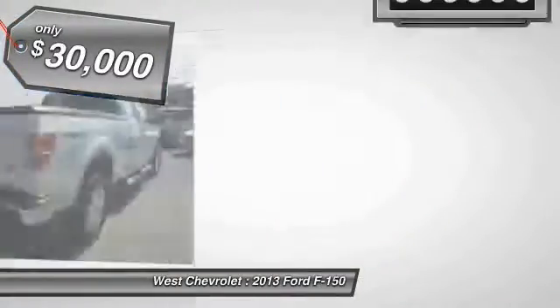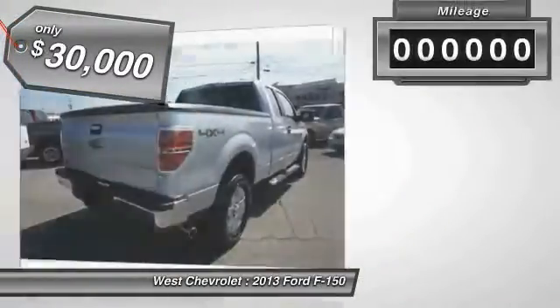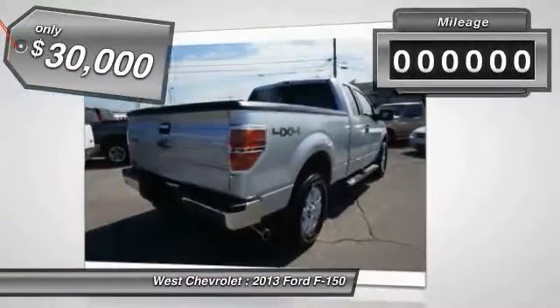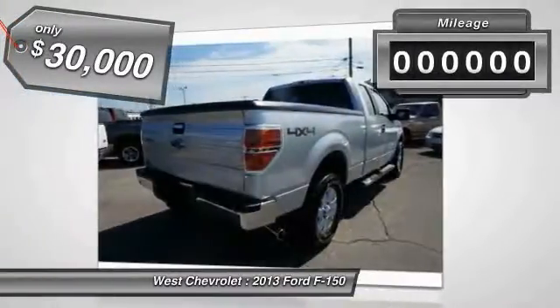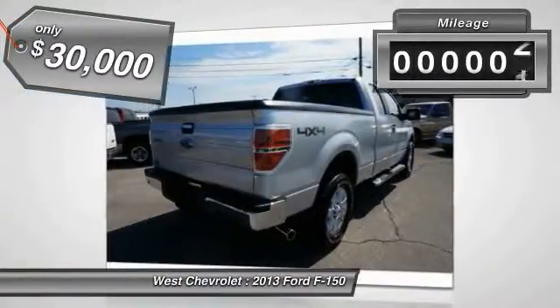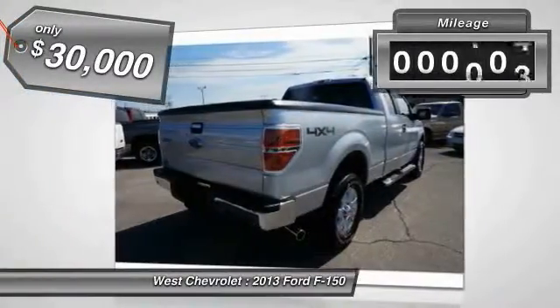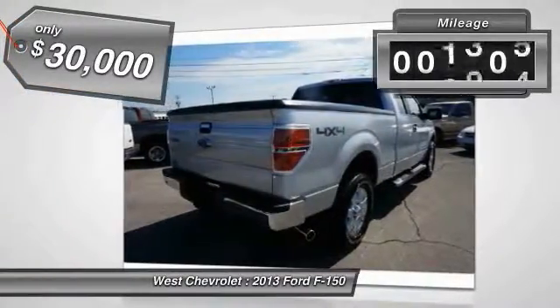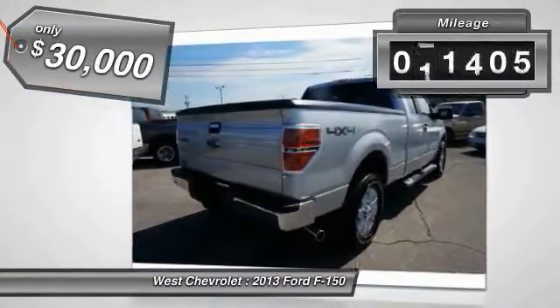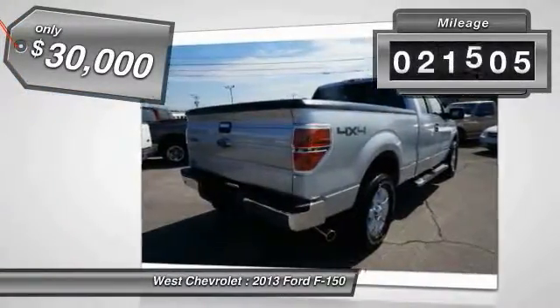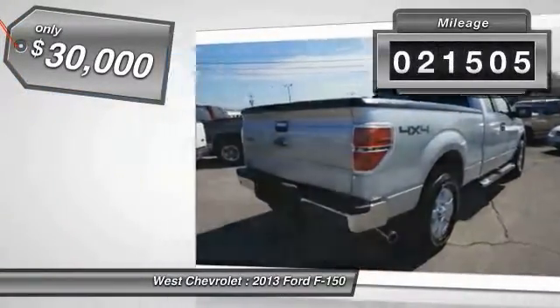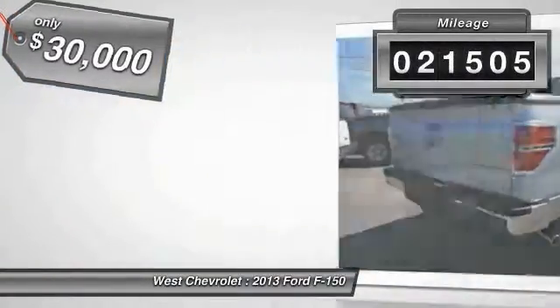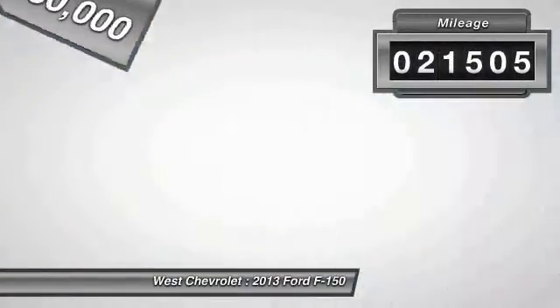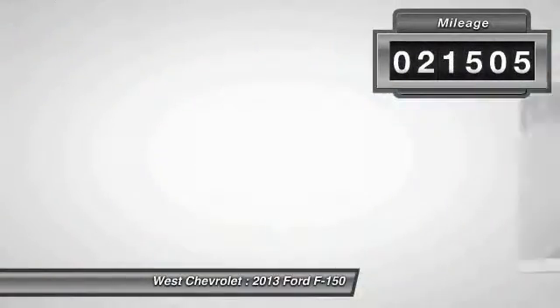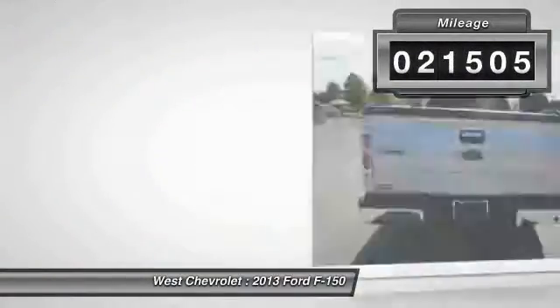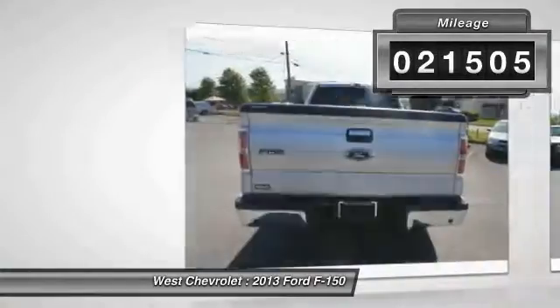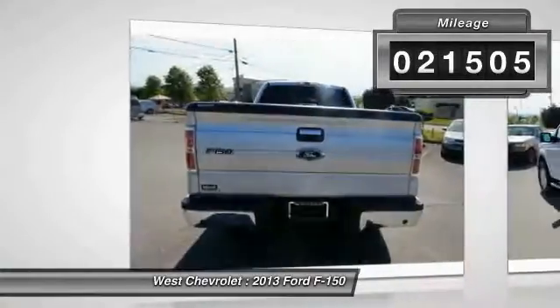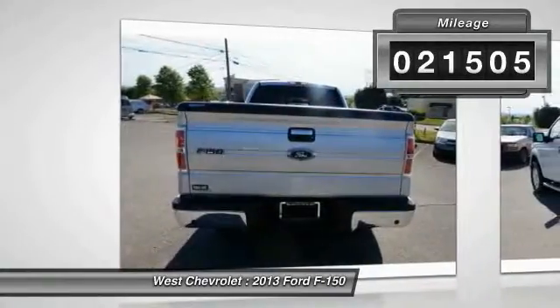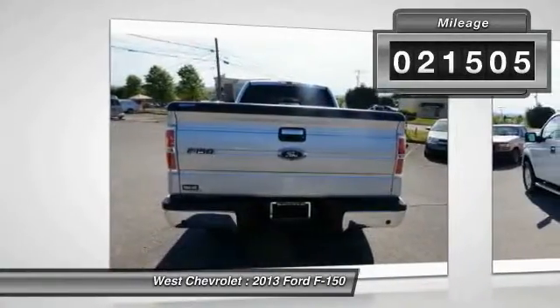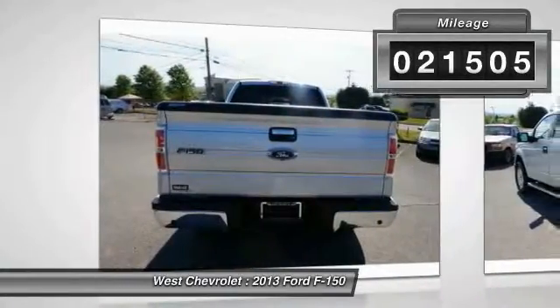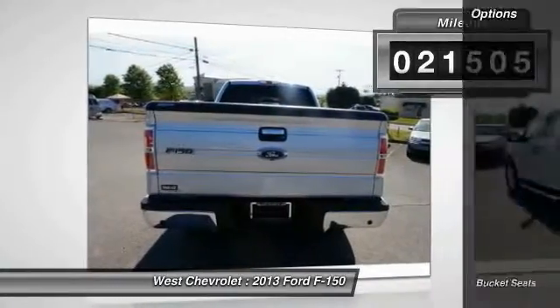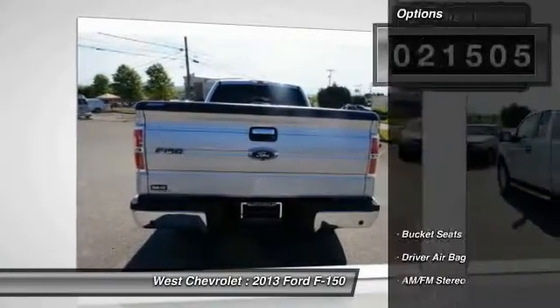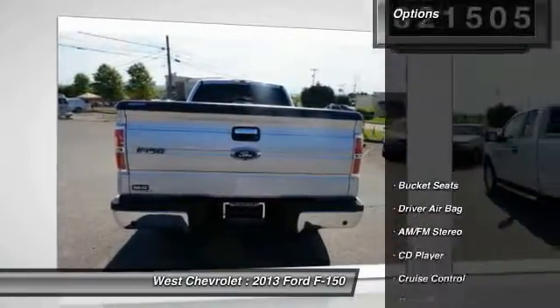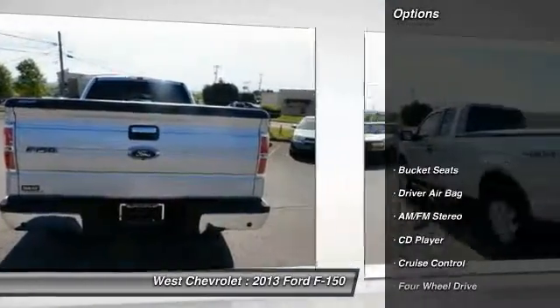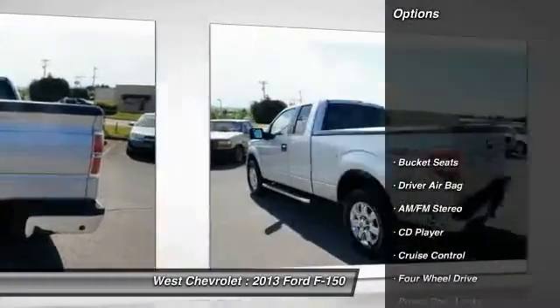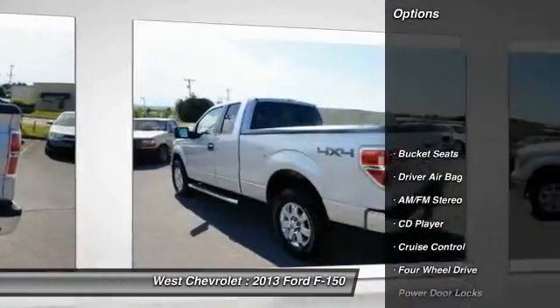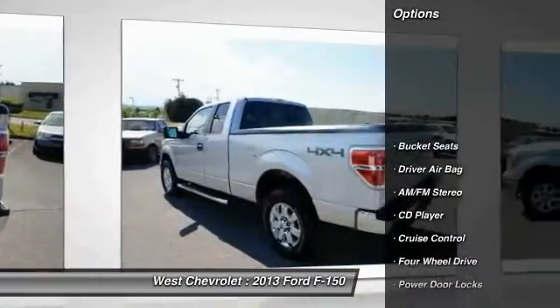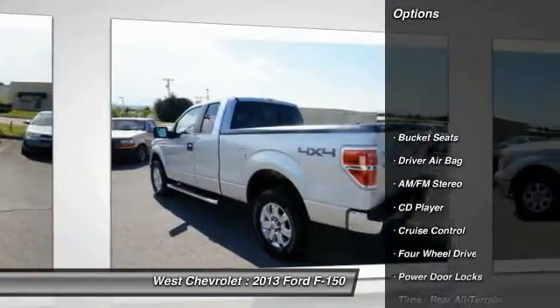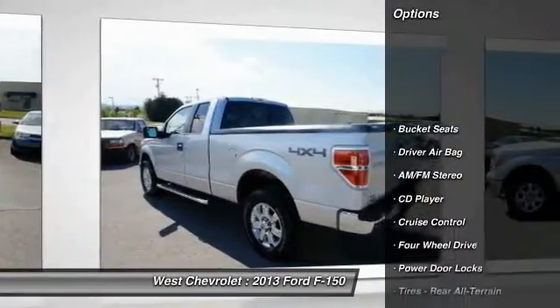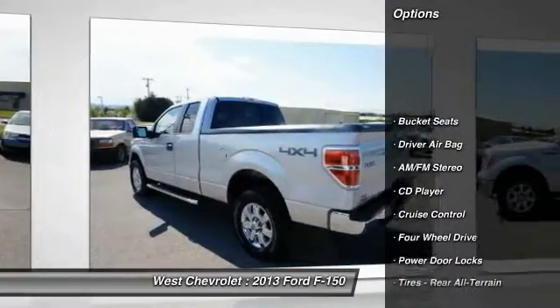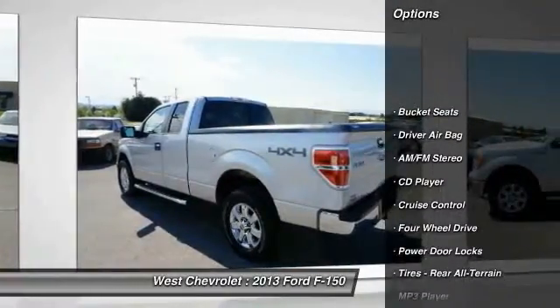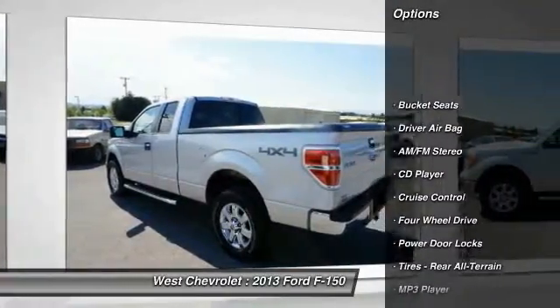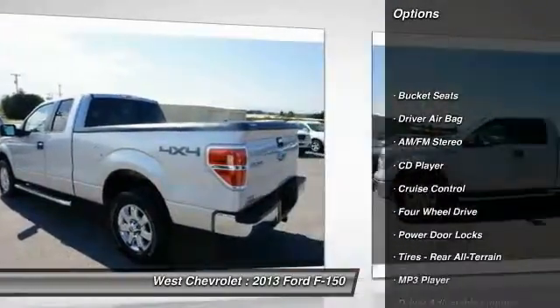This vehicle has less than 25,000 miles. Here are some of this vehicle's great options: steering wheel audio controls, traction control,